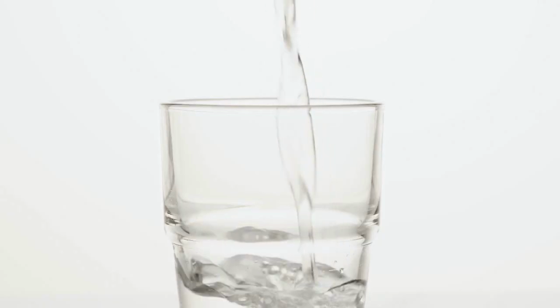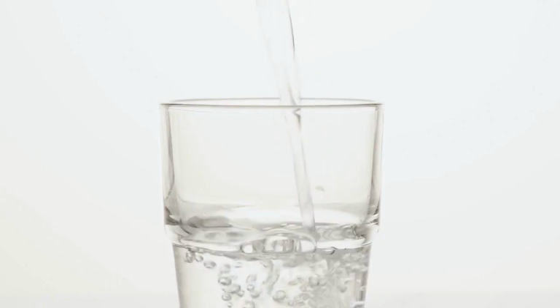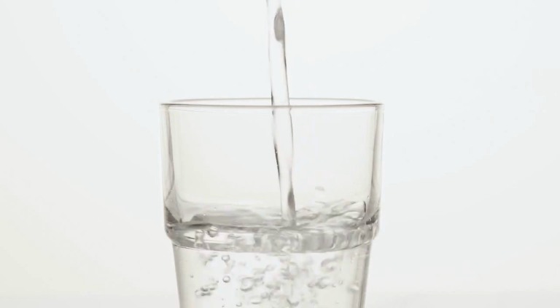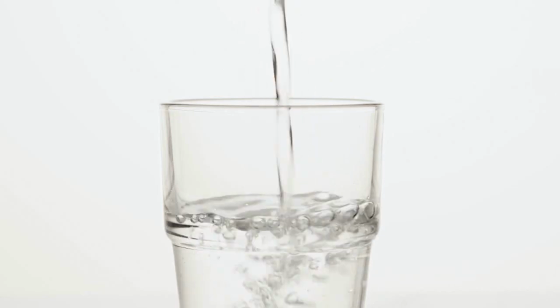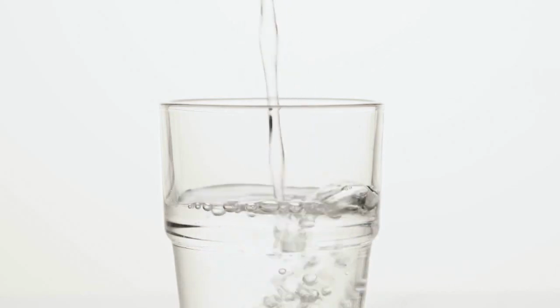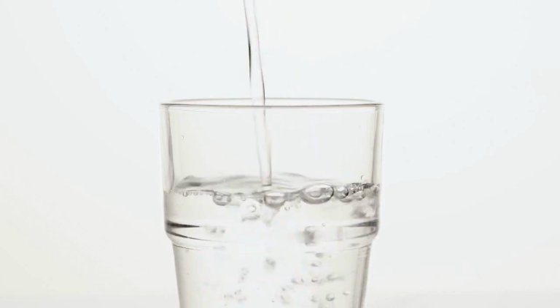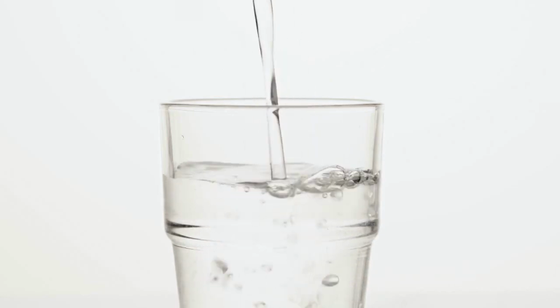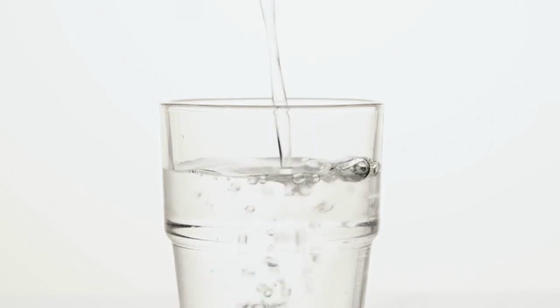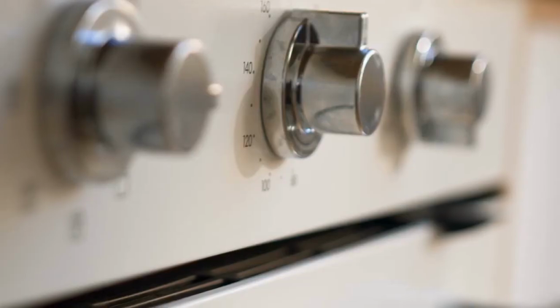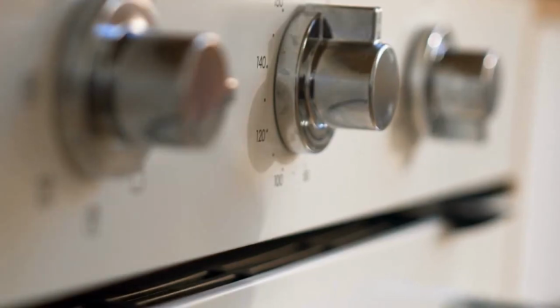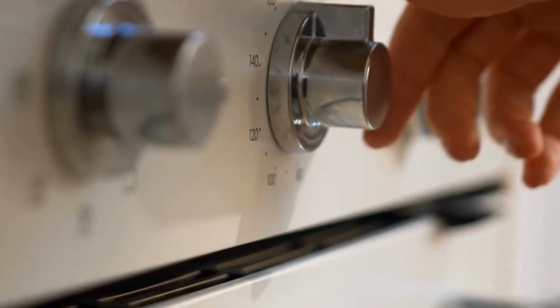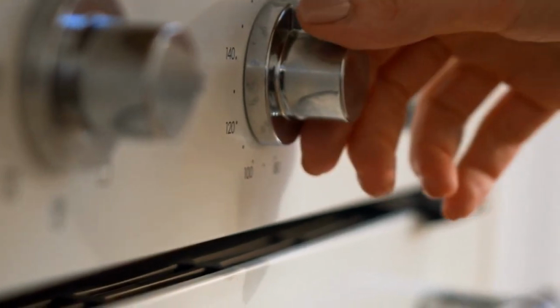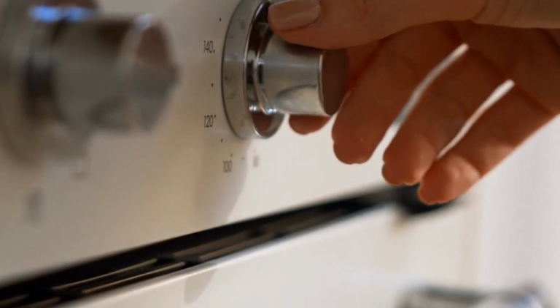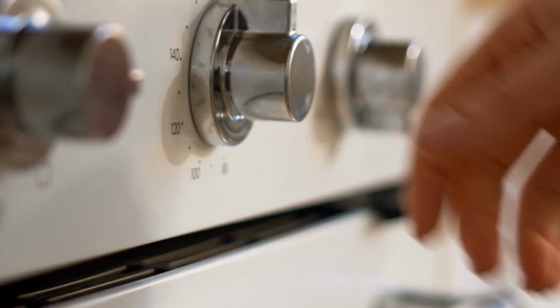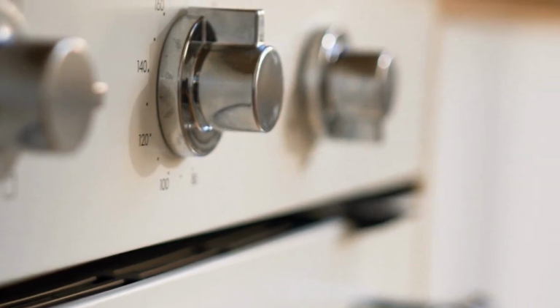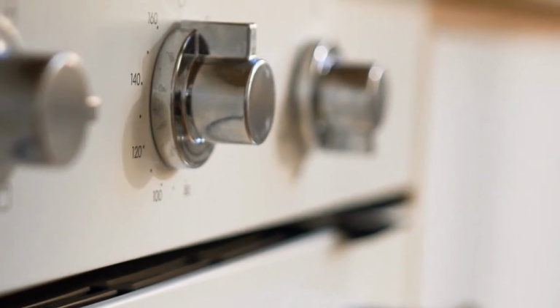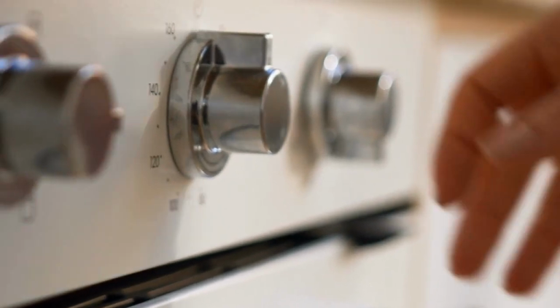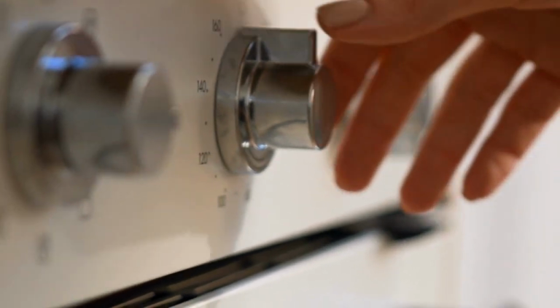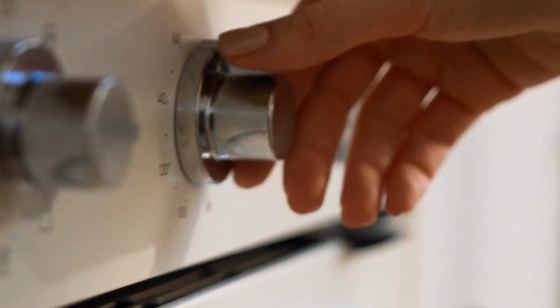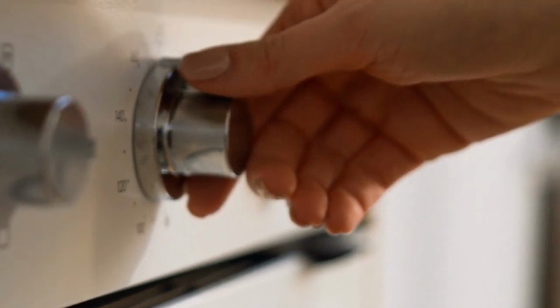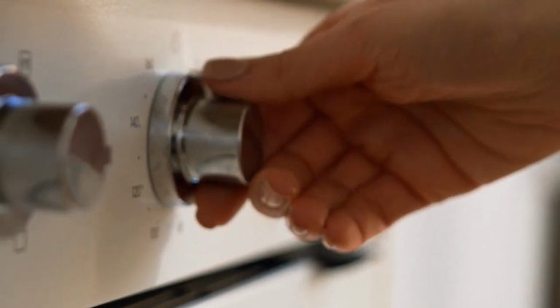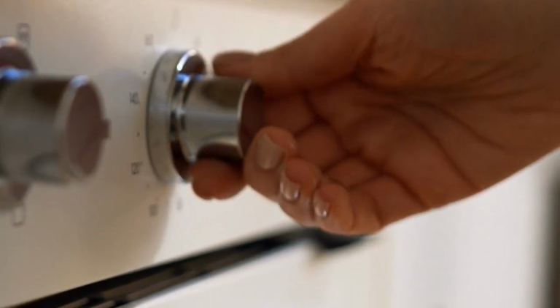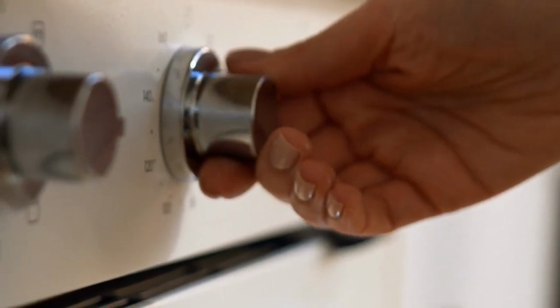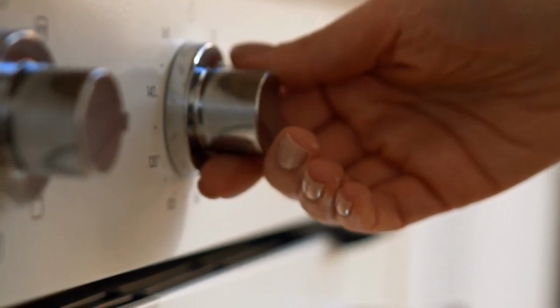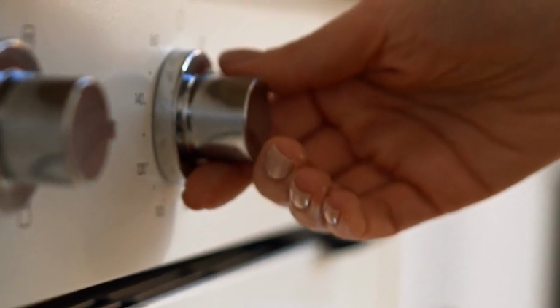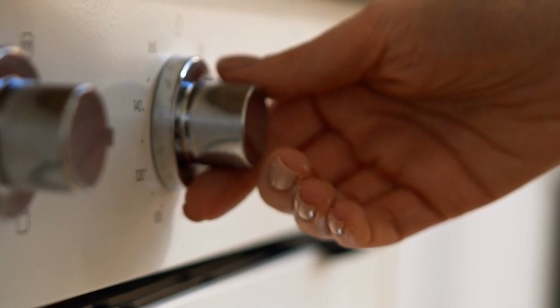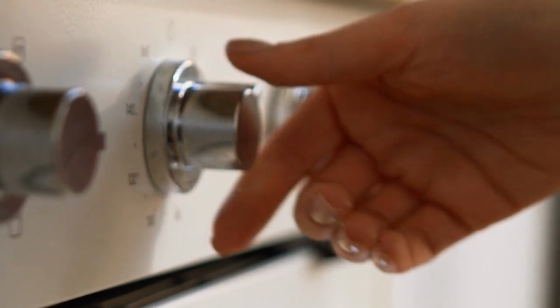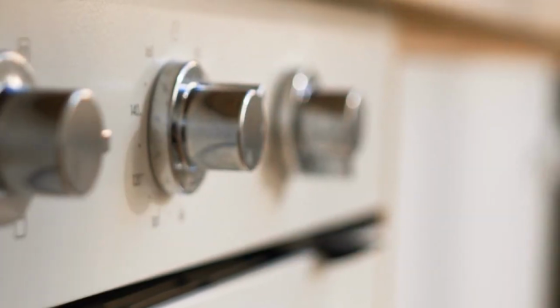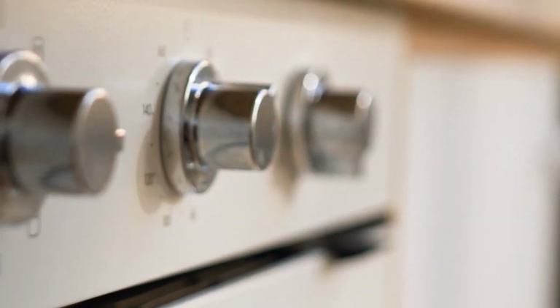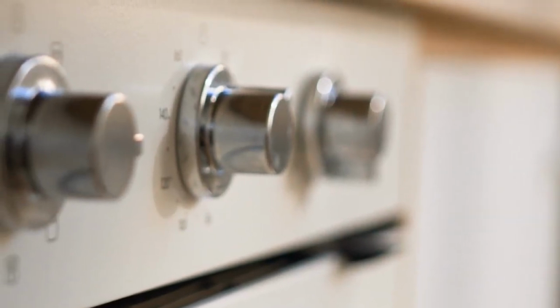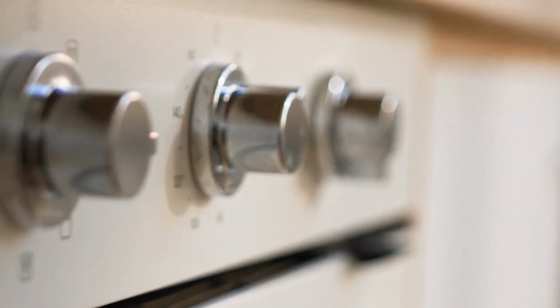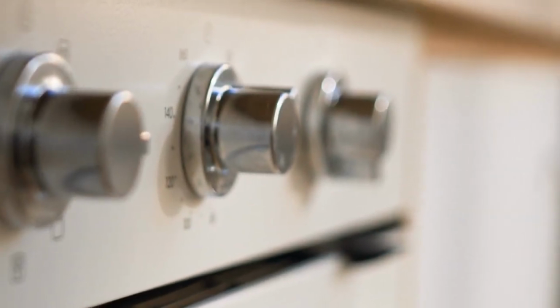Pour a large cup of lukewarm water into the tray. In the end, put the tray in the oven at 250 degrees Celsius, or 482 degrees Fahrenheit, until the chicken thighs are browned and the fruit softens, about 30 to 40 minutes.